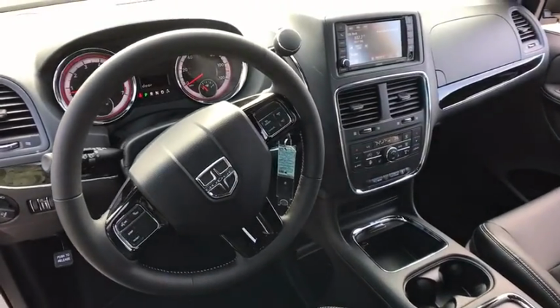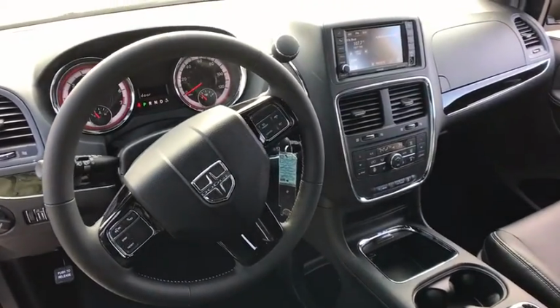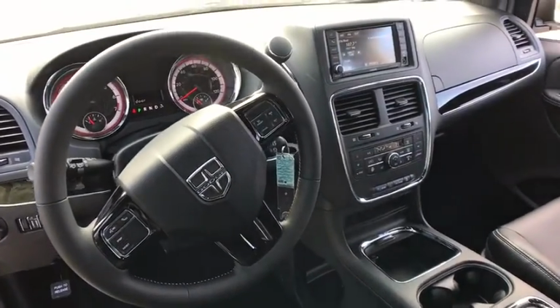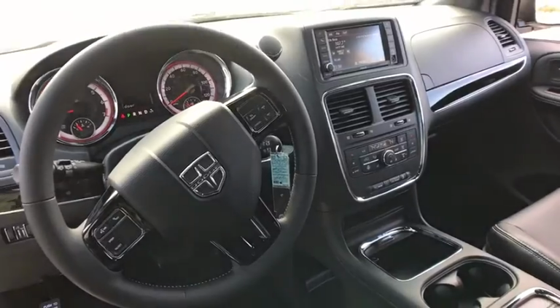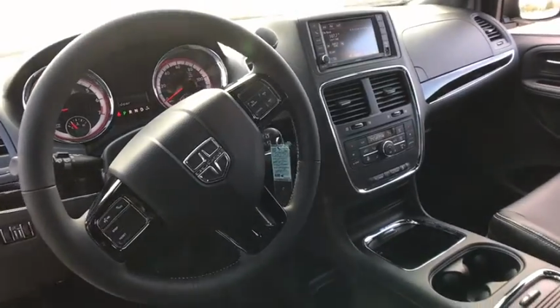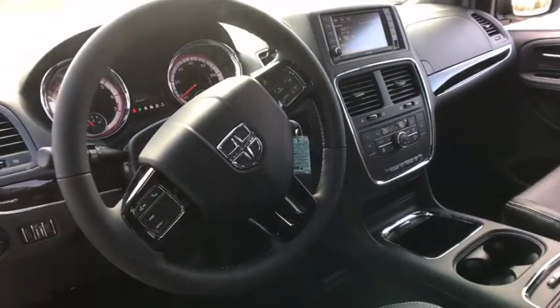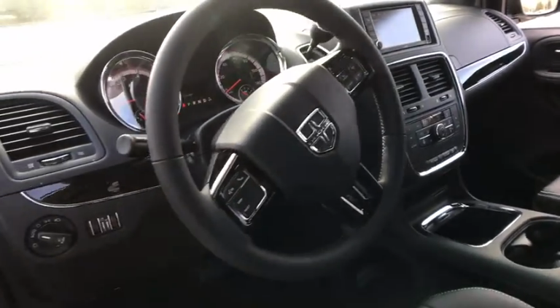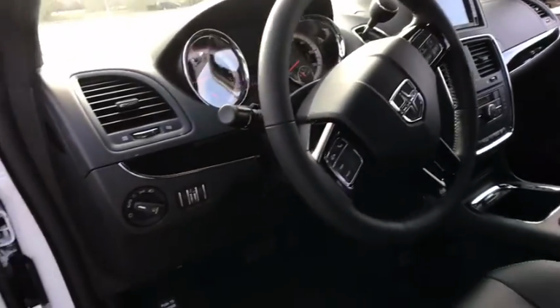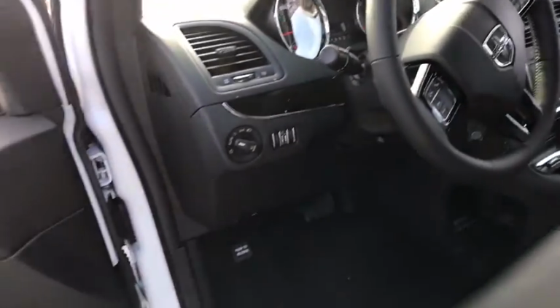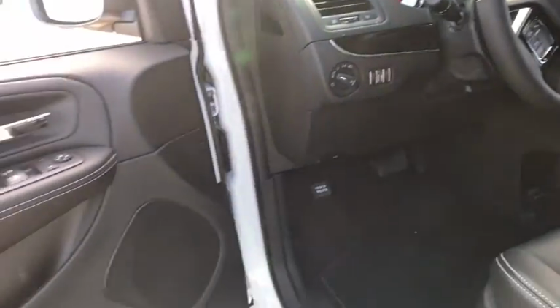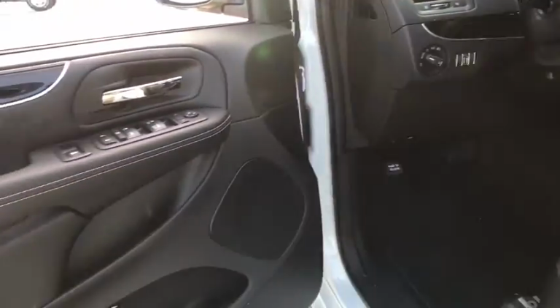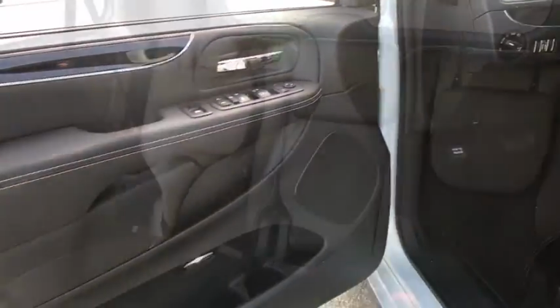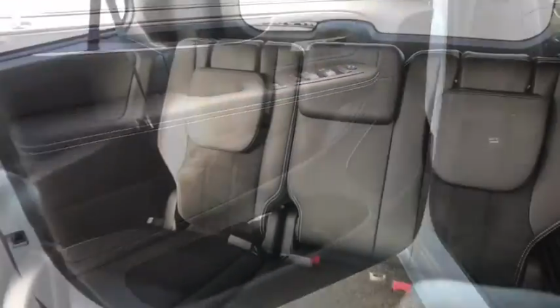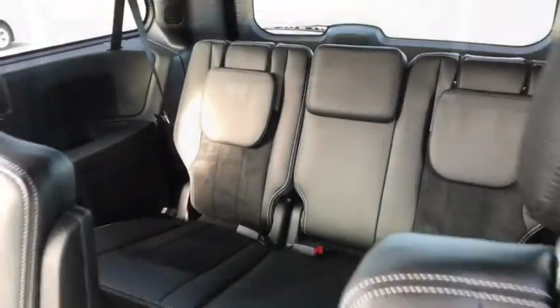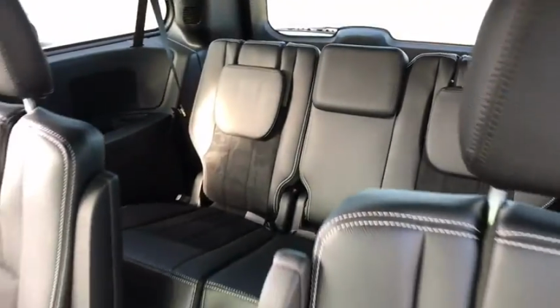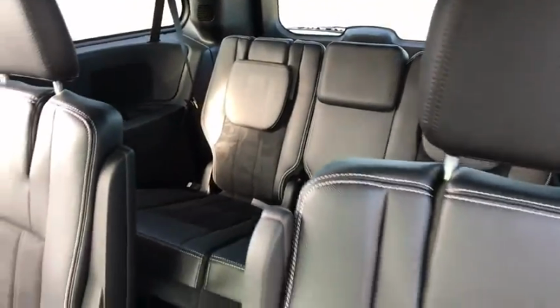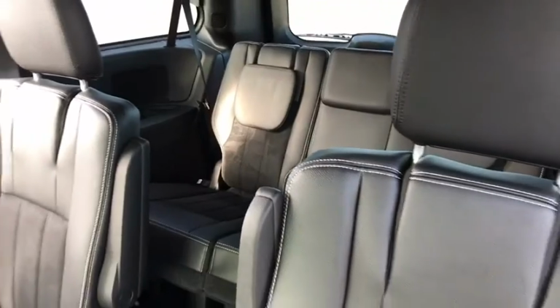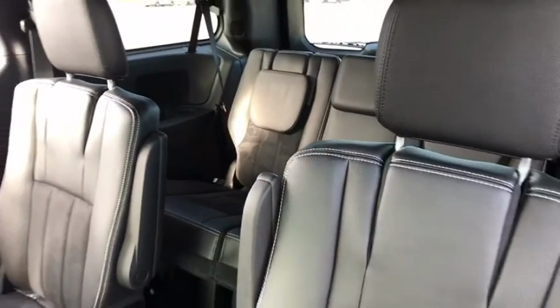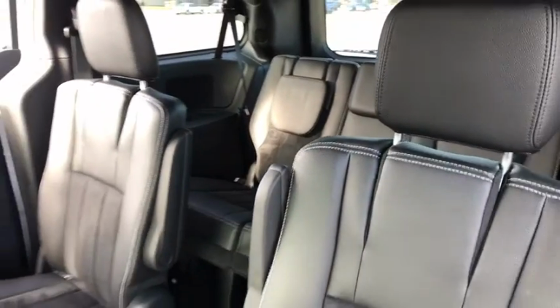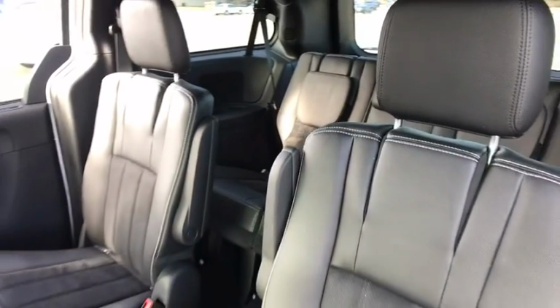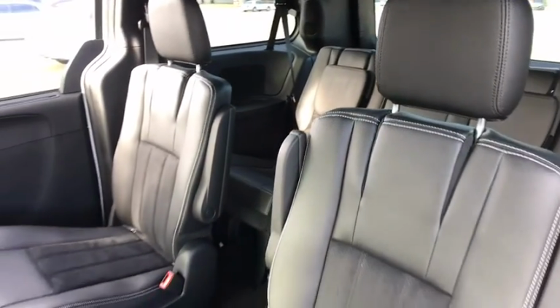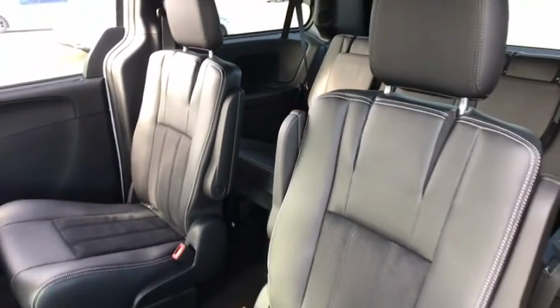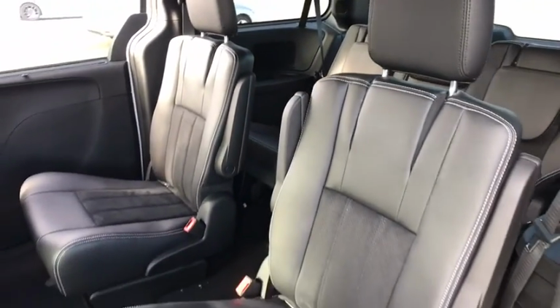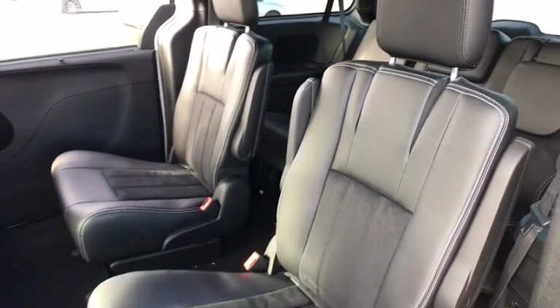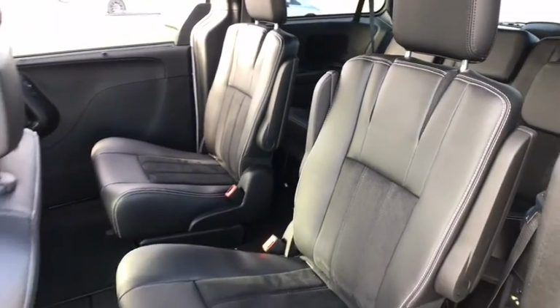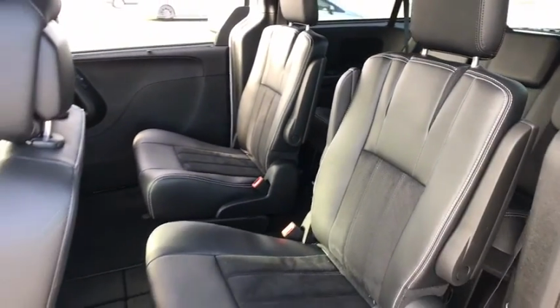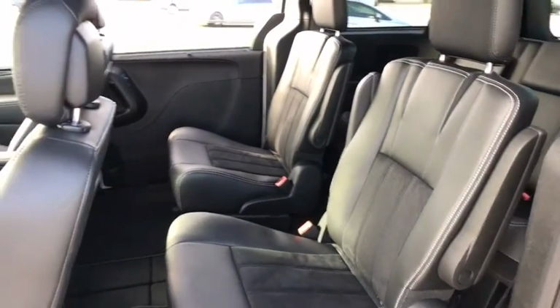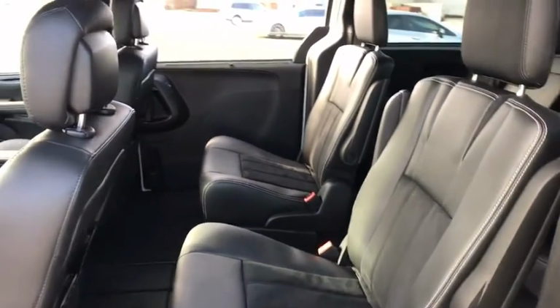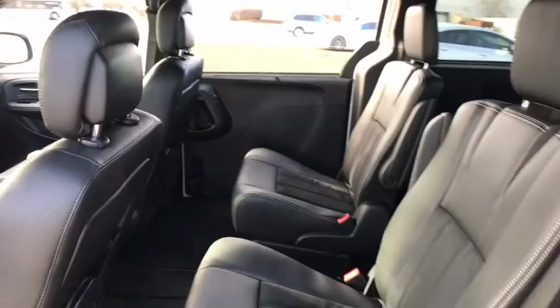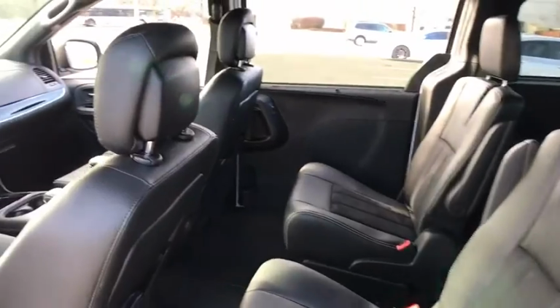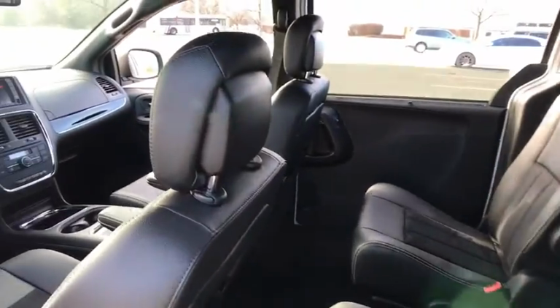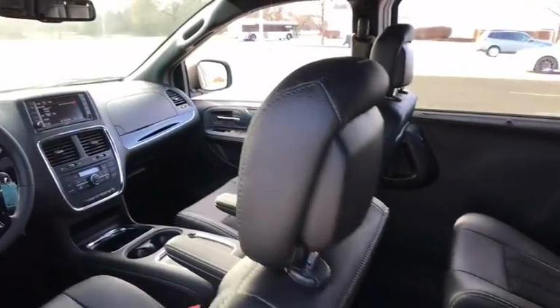Universal garage door opener, security alarm, fog lamps, heated steering wheel, power windows, trip computer, electronic stability control, heated front seats, CD player, rear window defroster, tachometer.